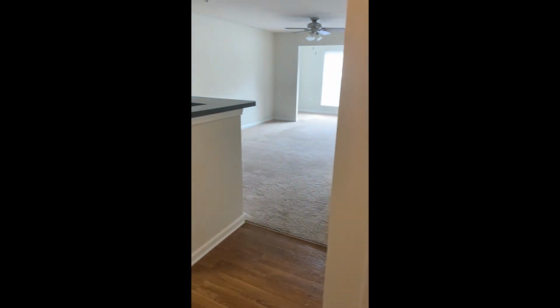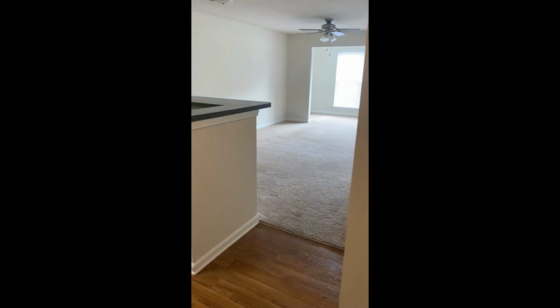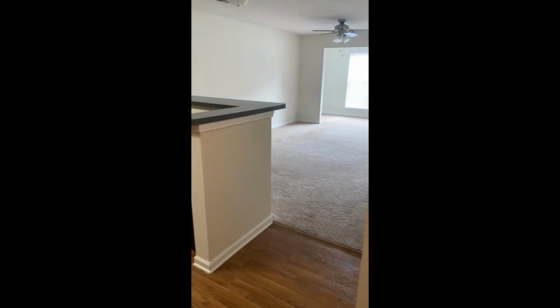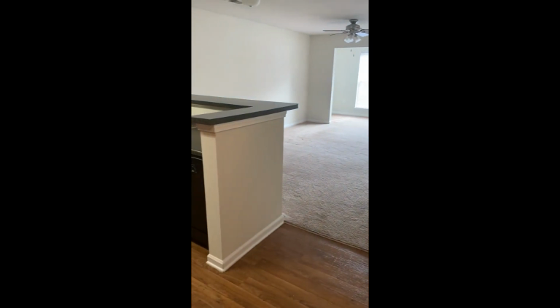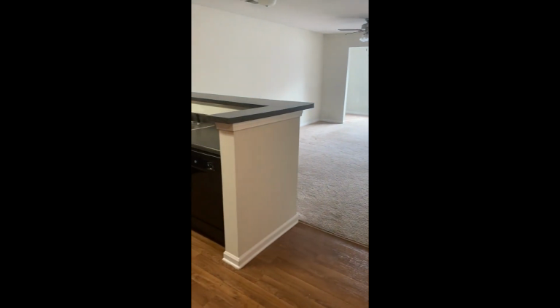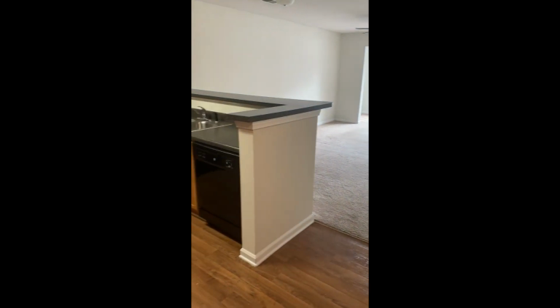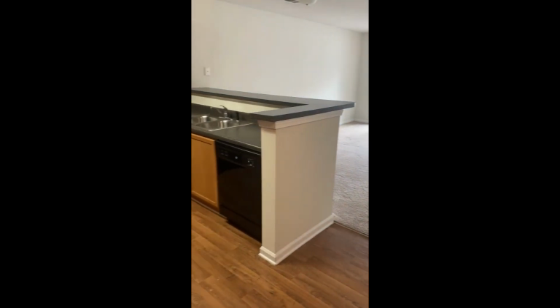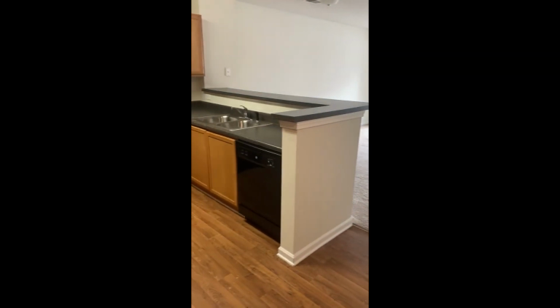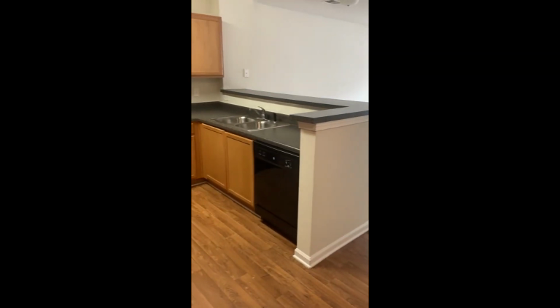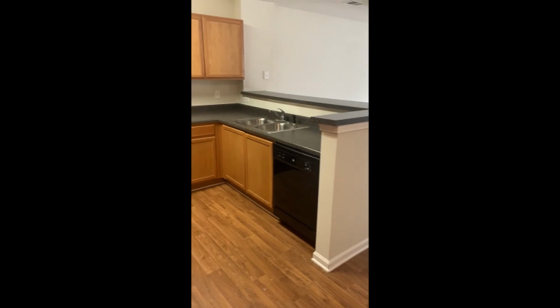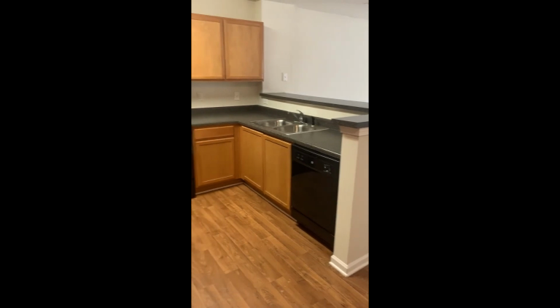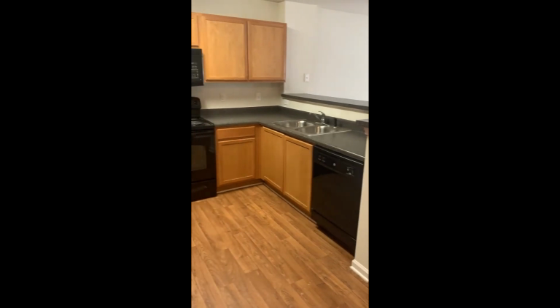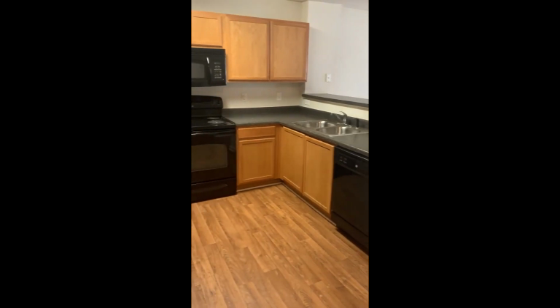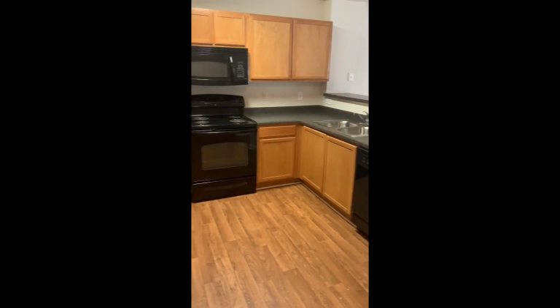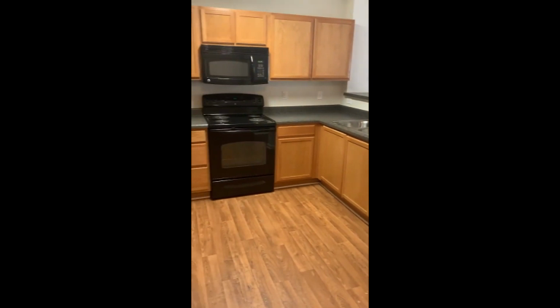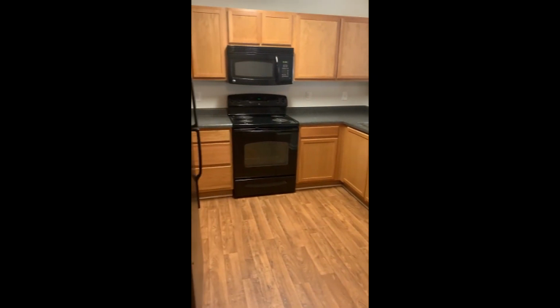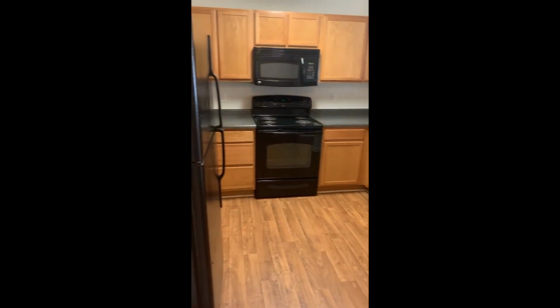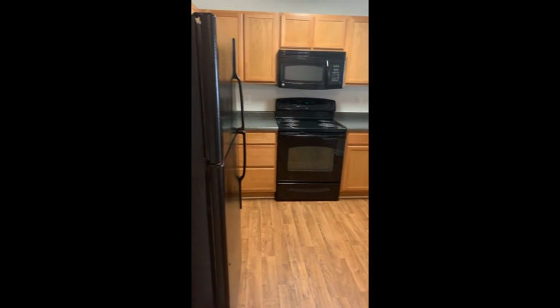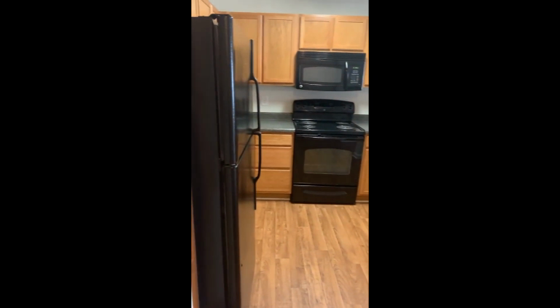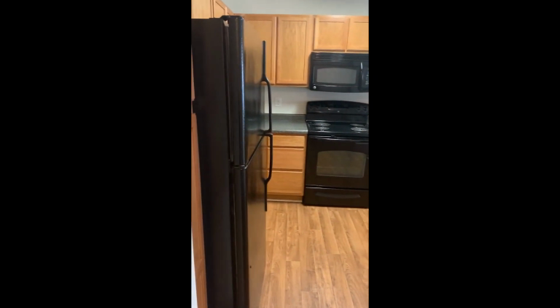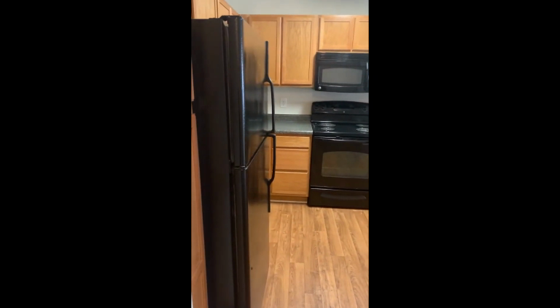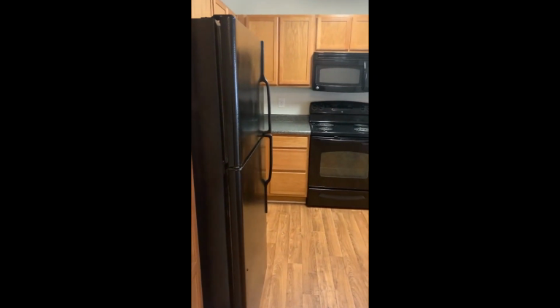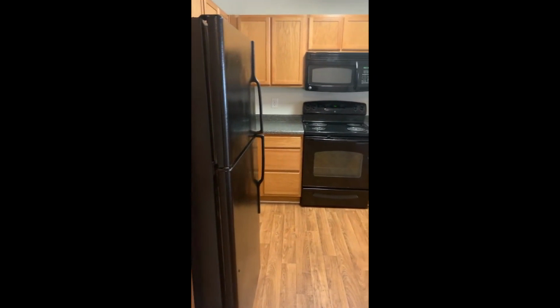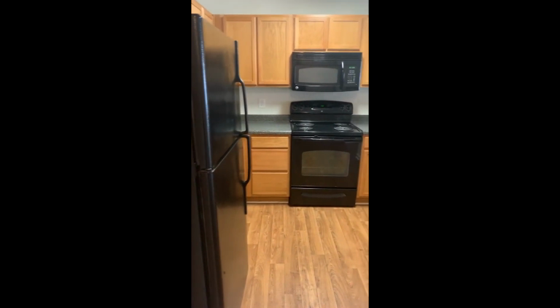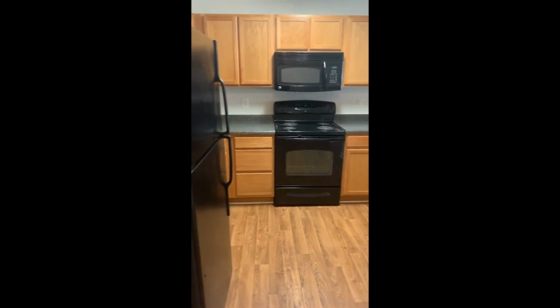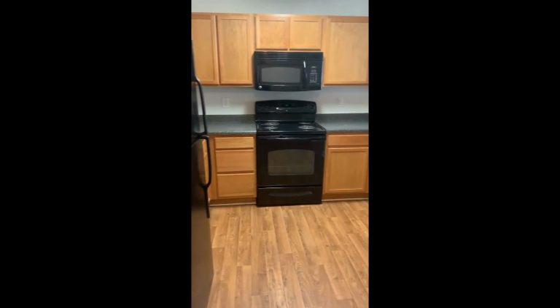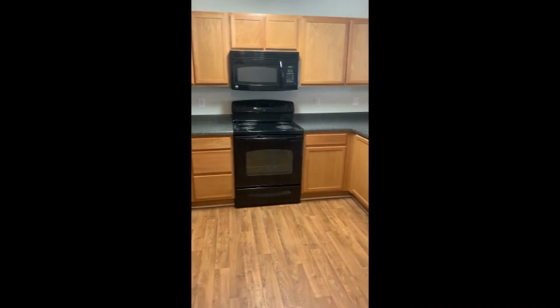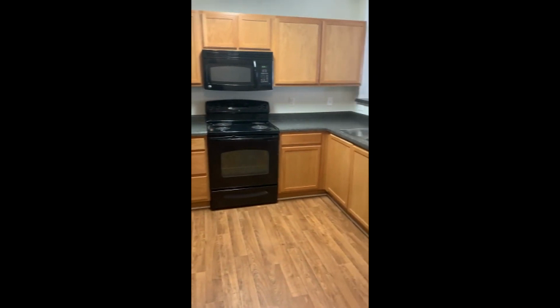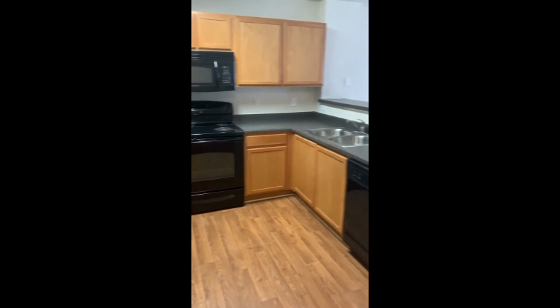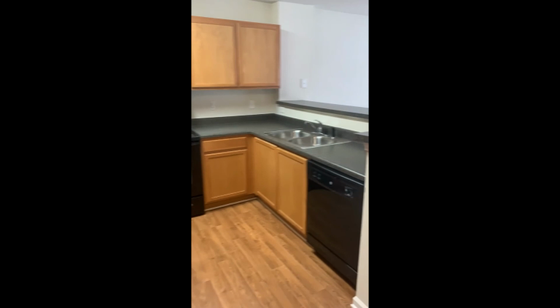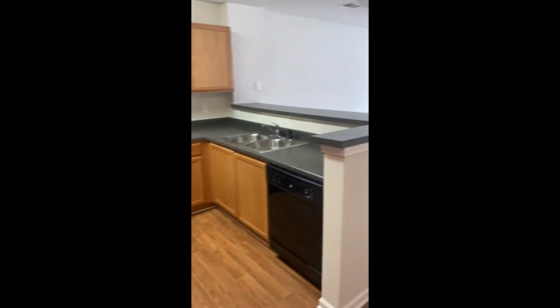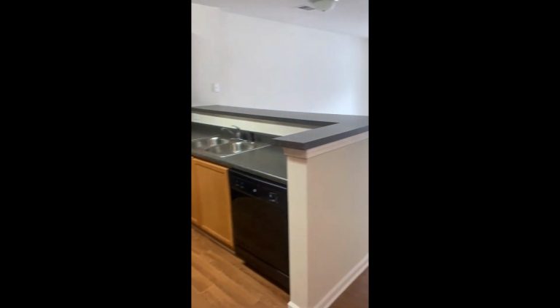And that's a wrap of our one-bedroom sunroom. Have a nice day.